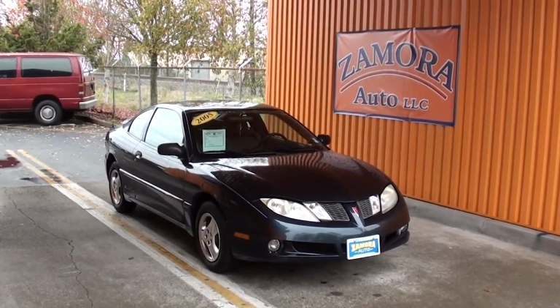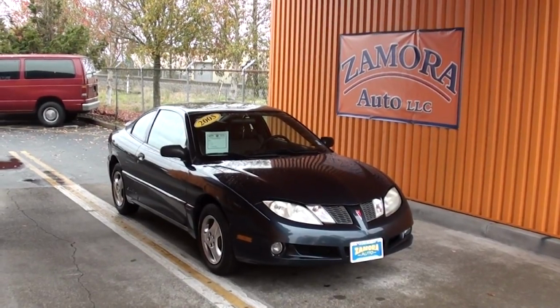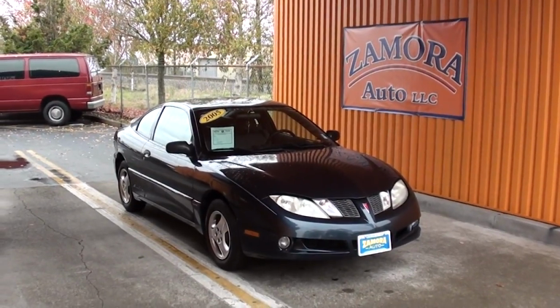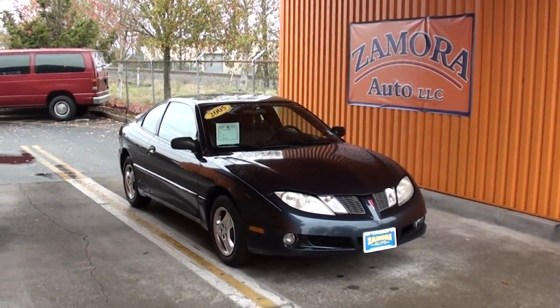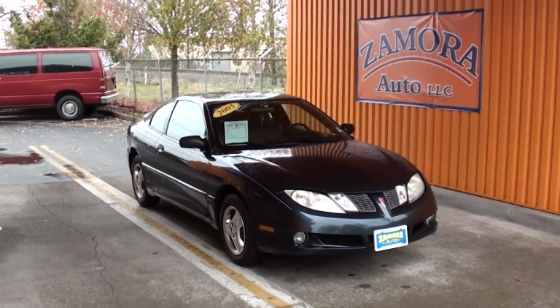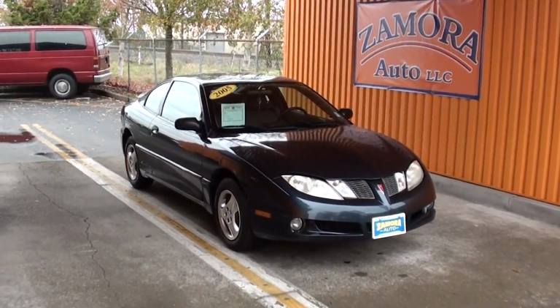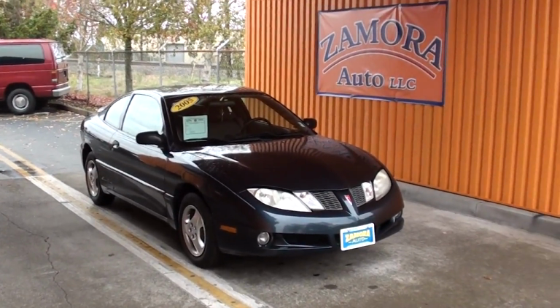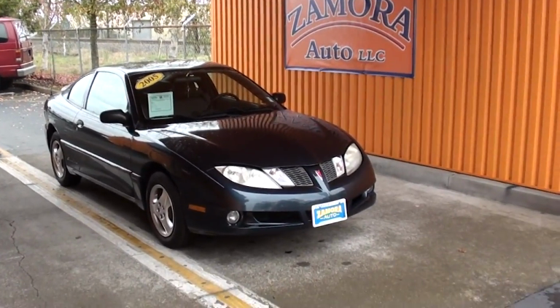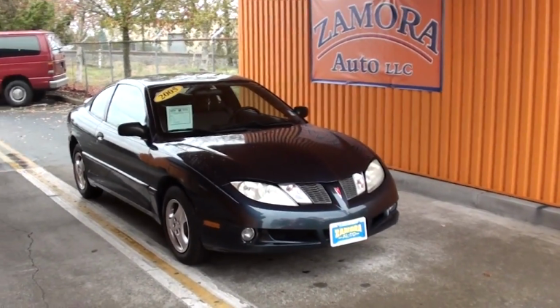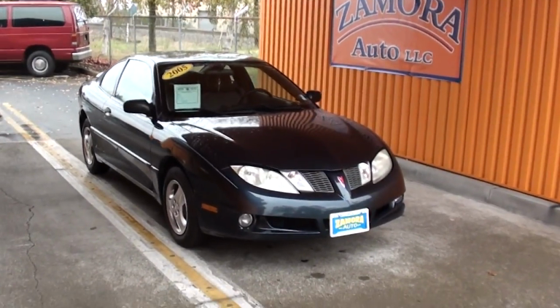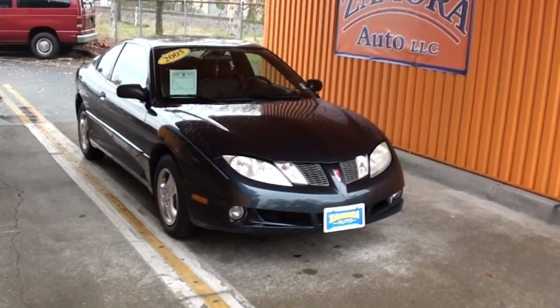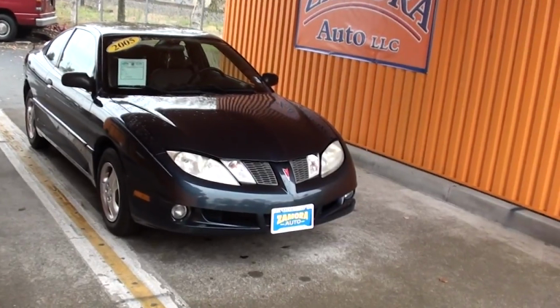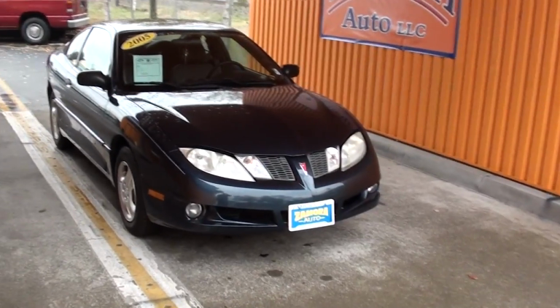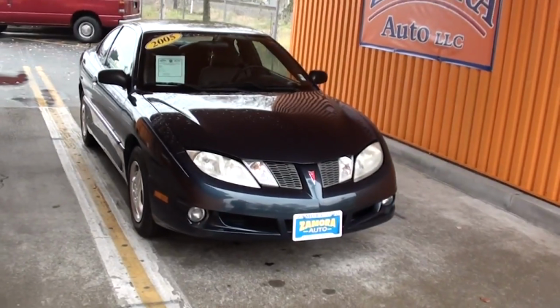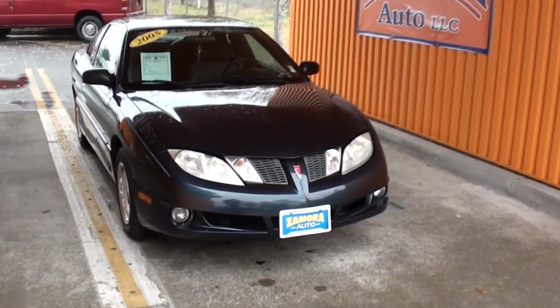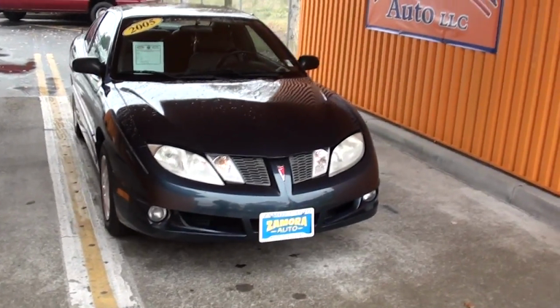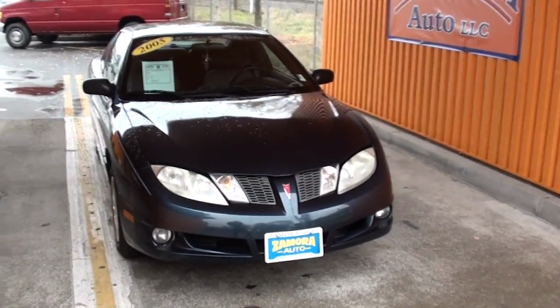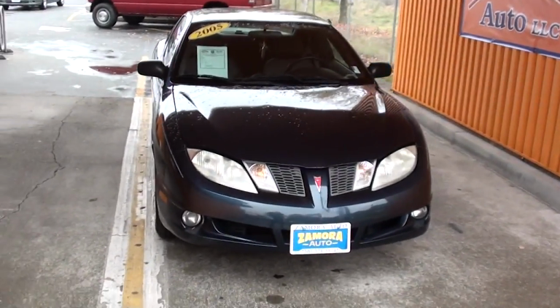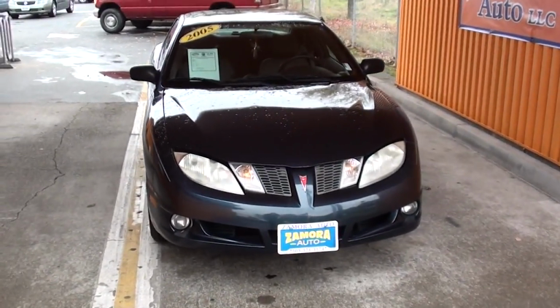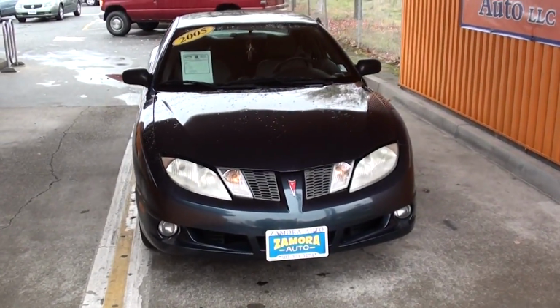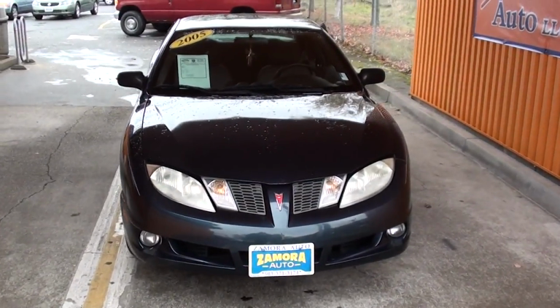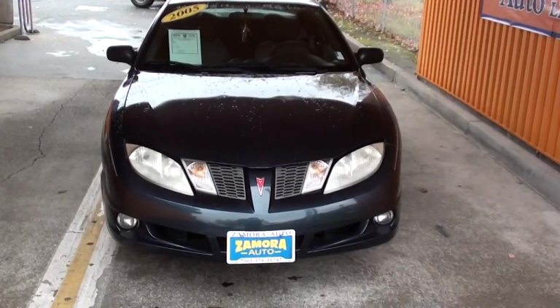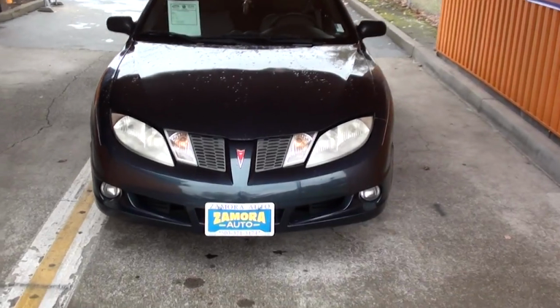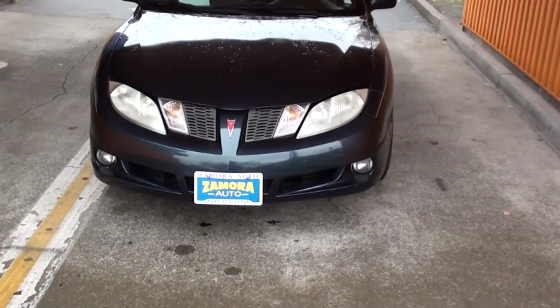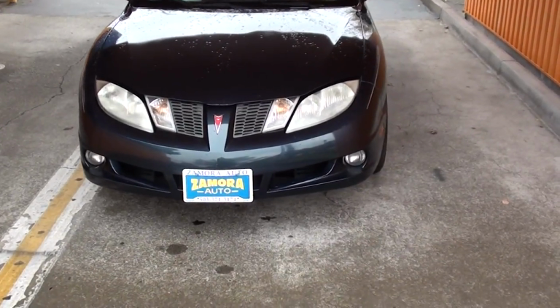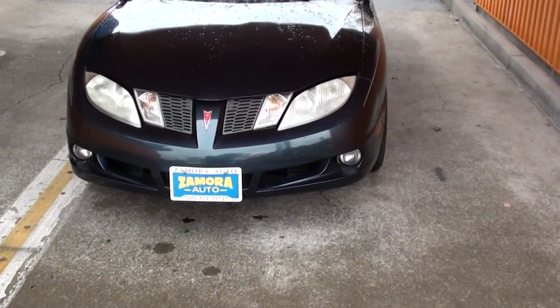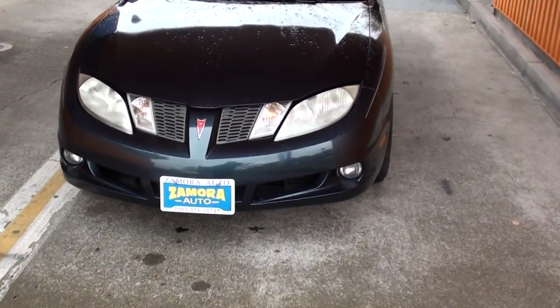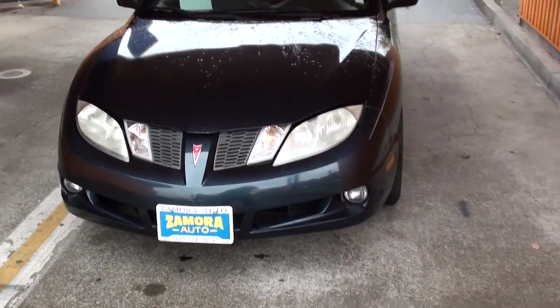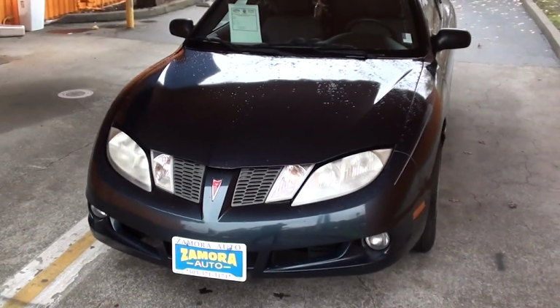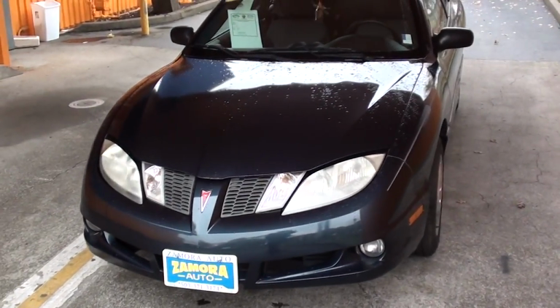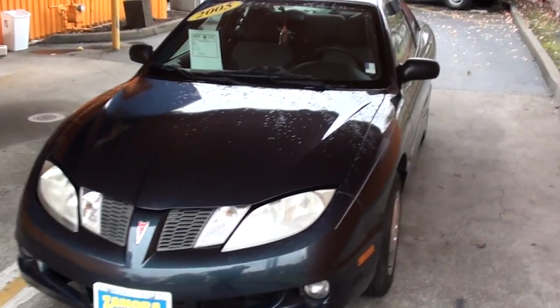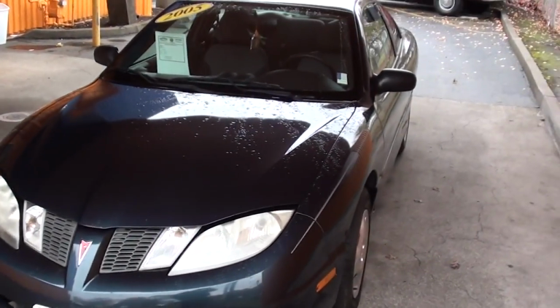Here we go with another great find at Zamora Auto — a 2005 Pontiac Sunfire, 2.2 liter, very economical, very good on gas. It has fog lights and still looks aggressive.